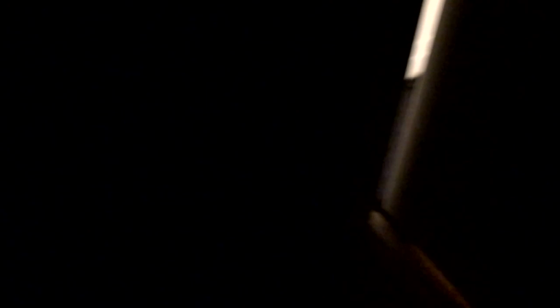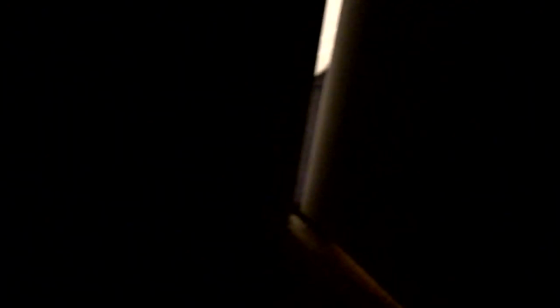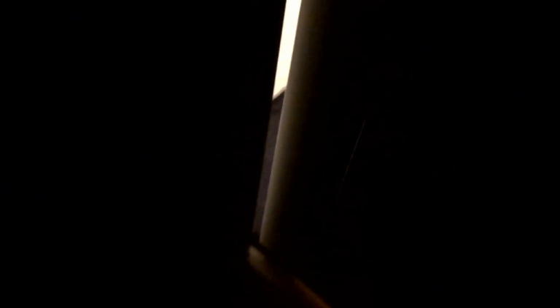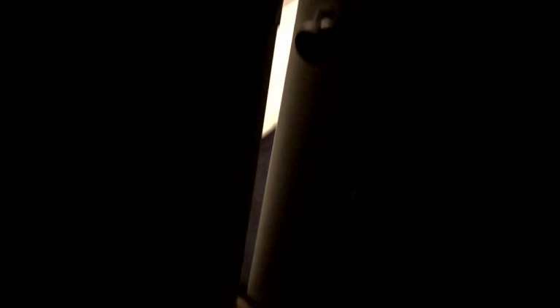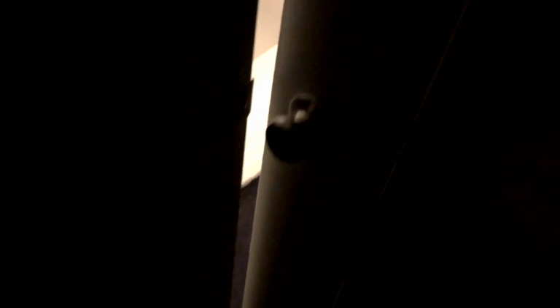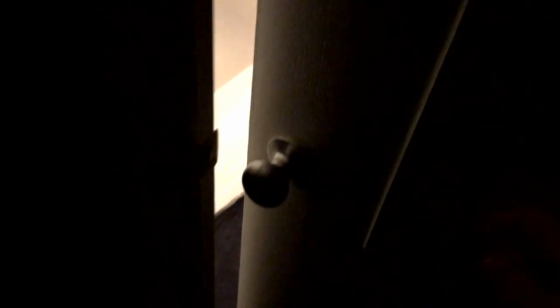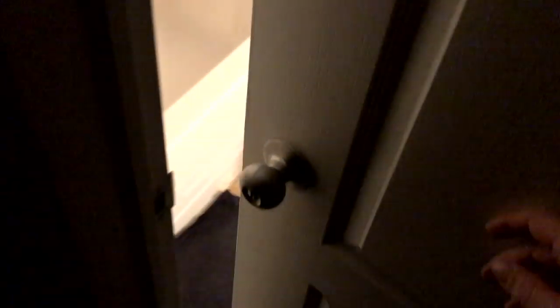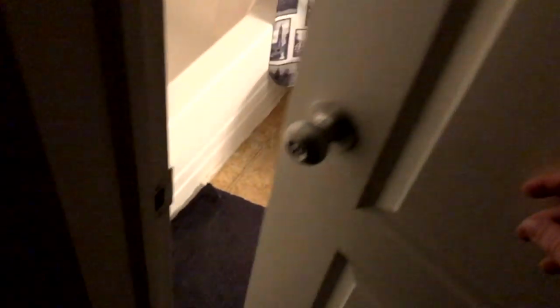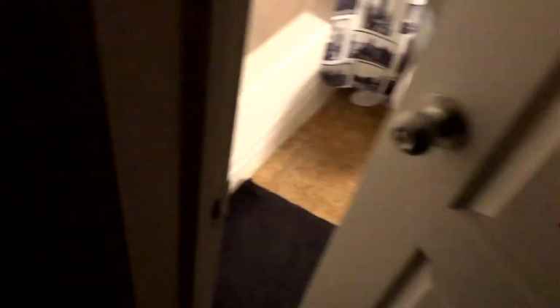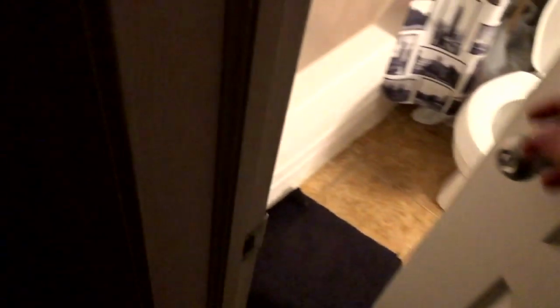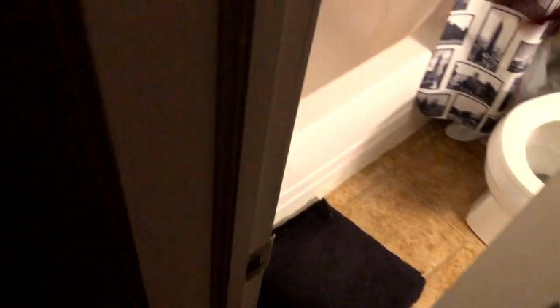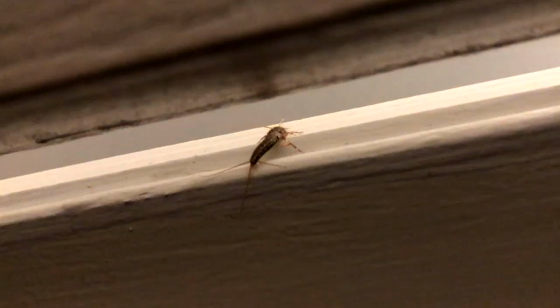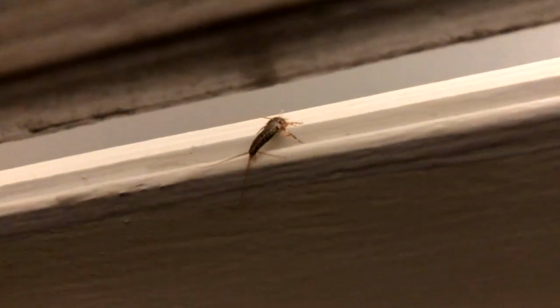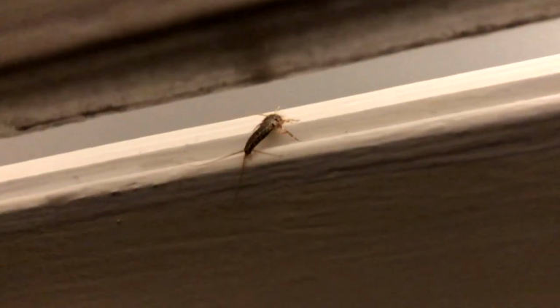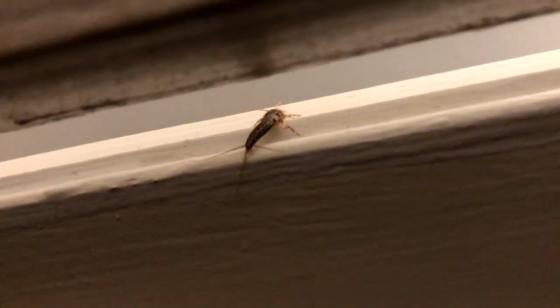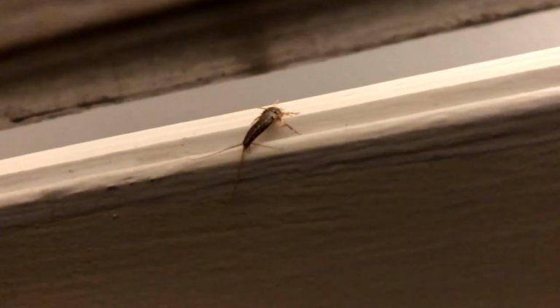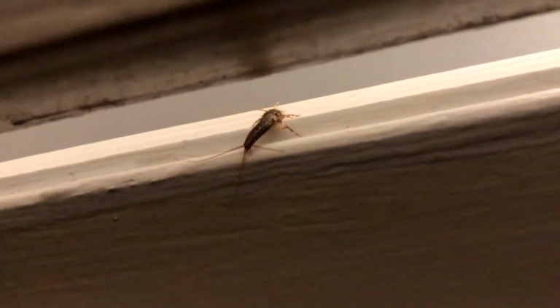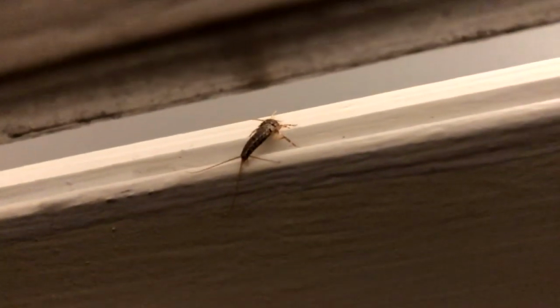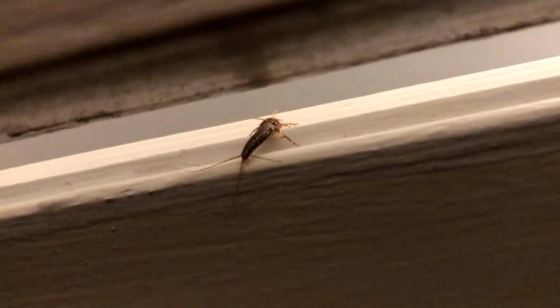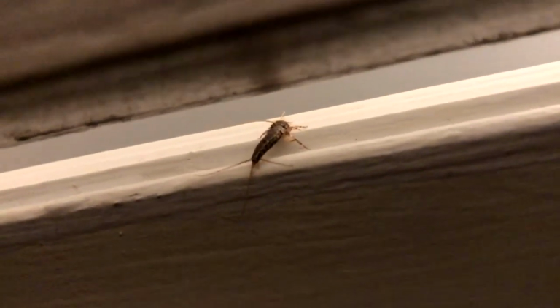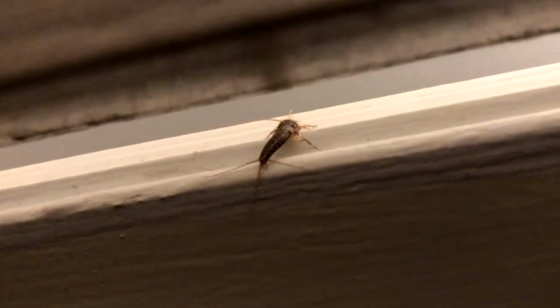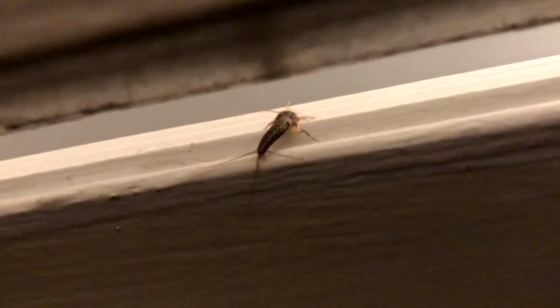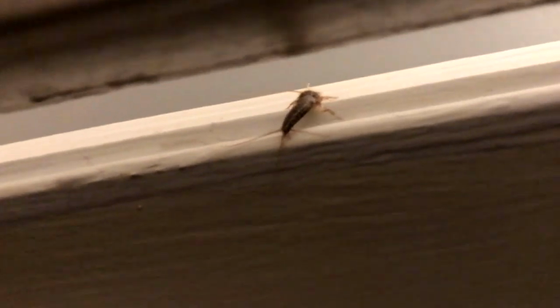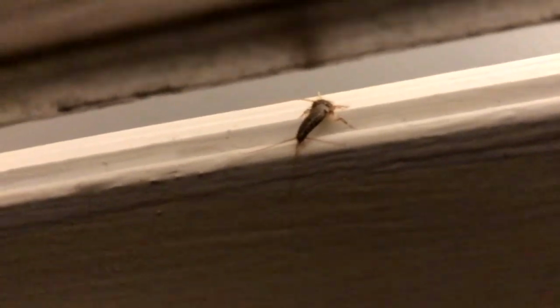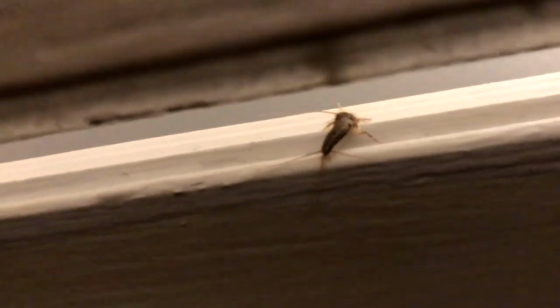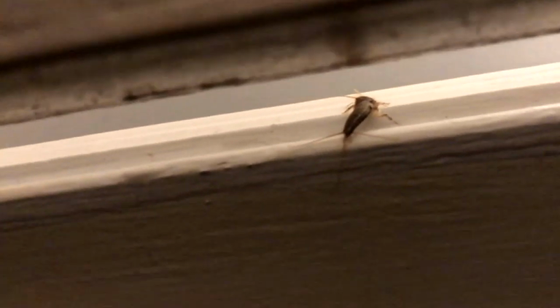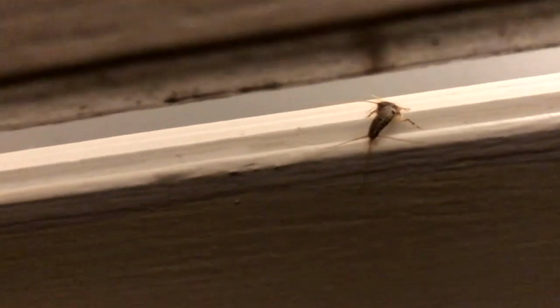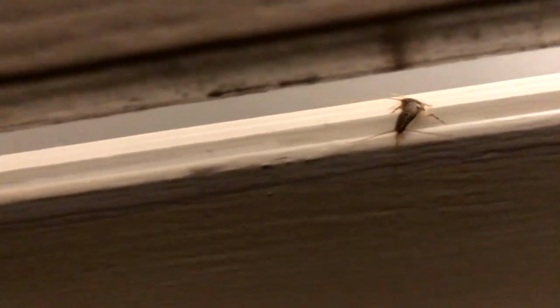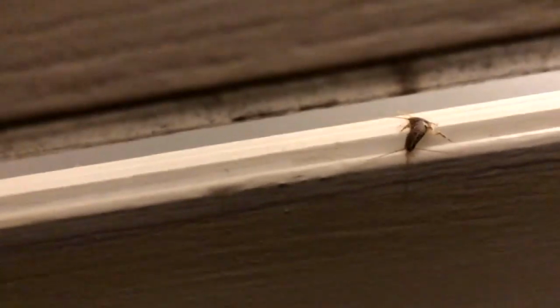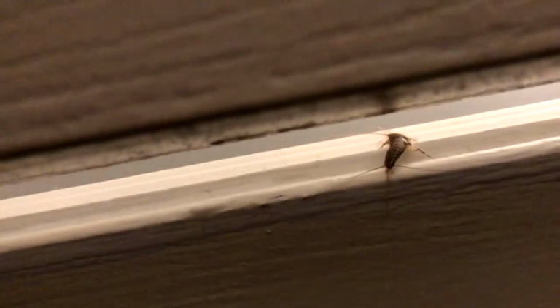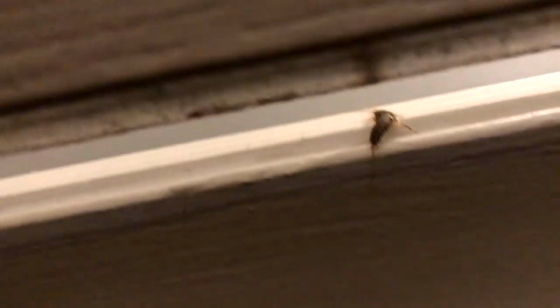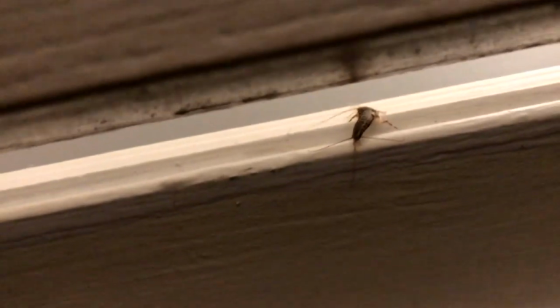You wake up in the middle of the night, head to the bathroom, flip the switch, and there it is. A creepy, crawly something. Your first instinct may be to grab a newspaper and squash it.